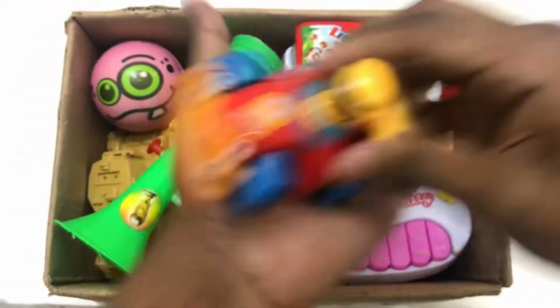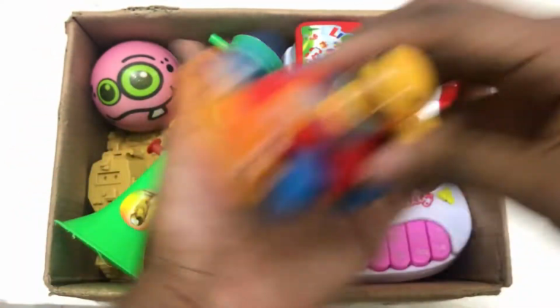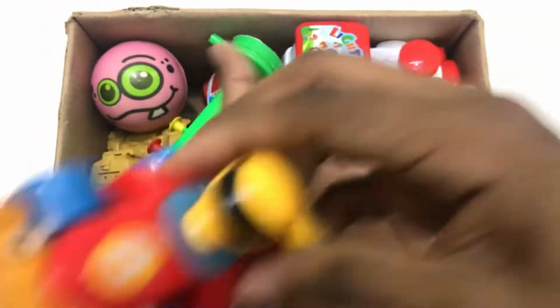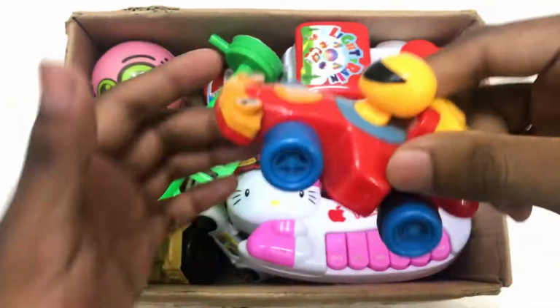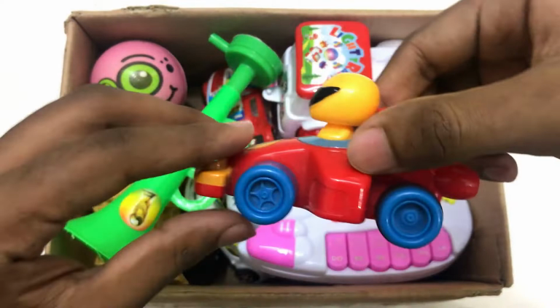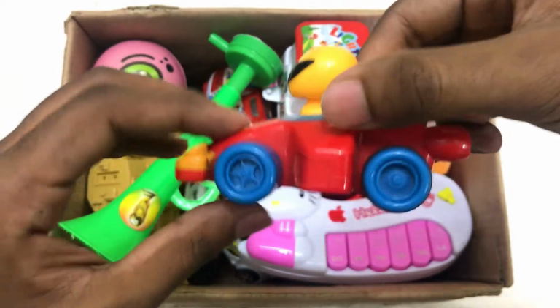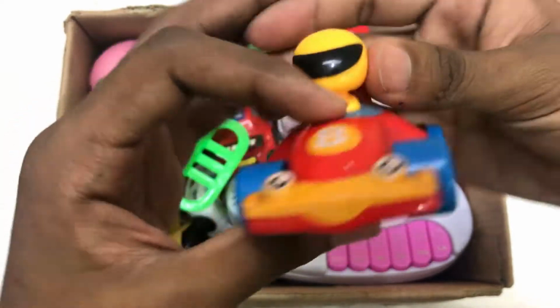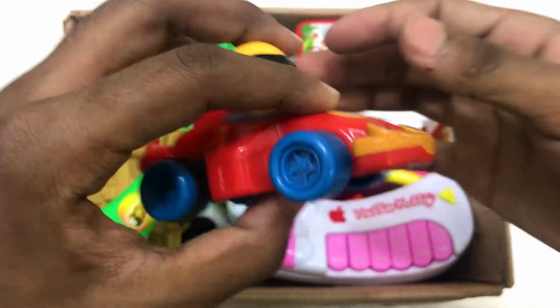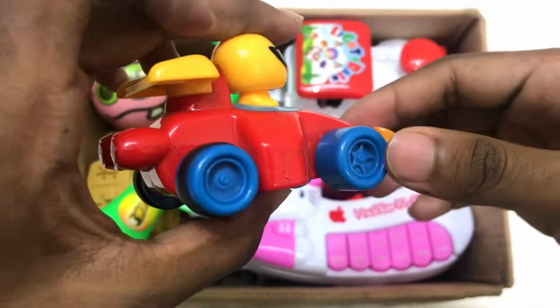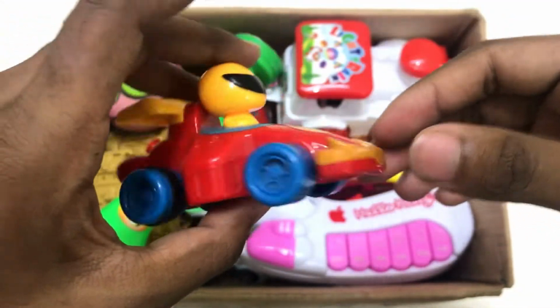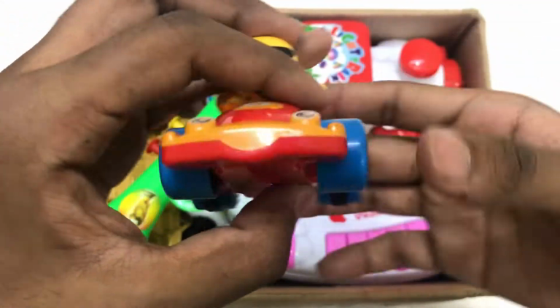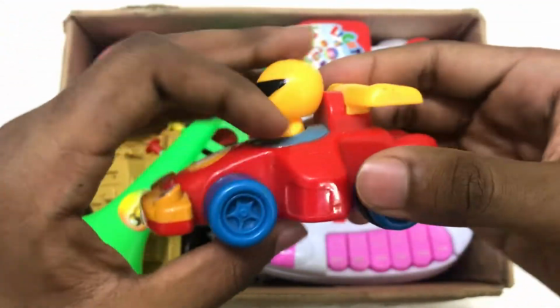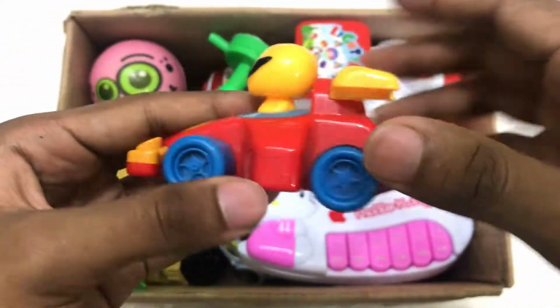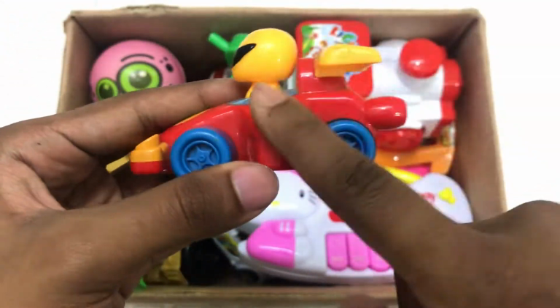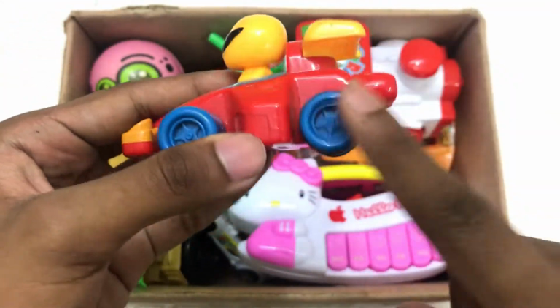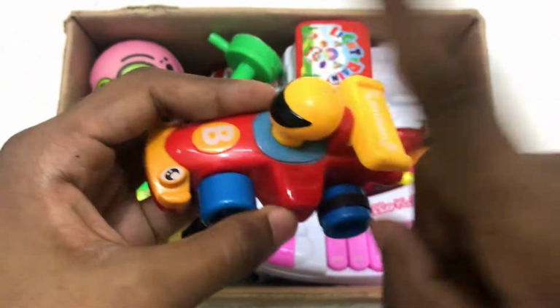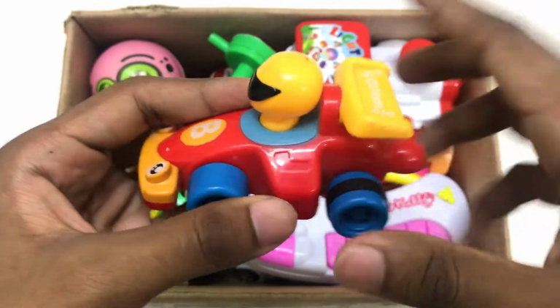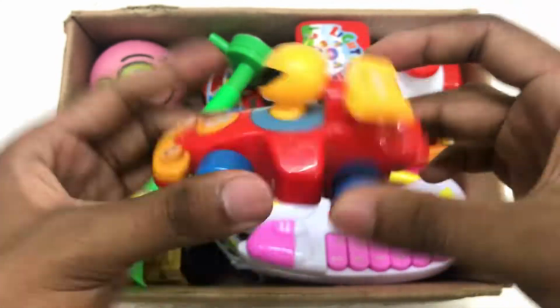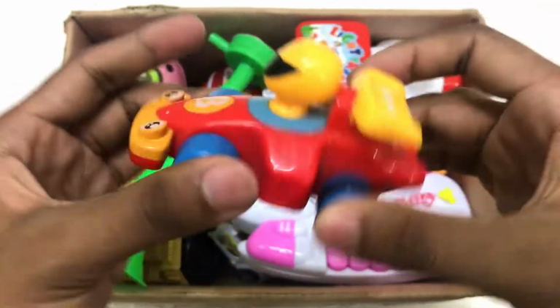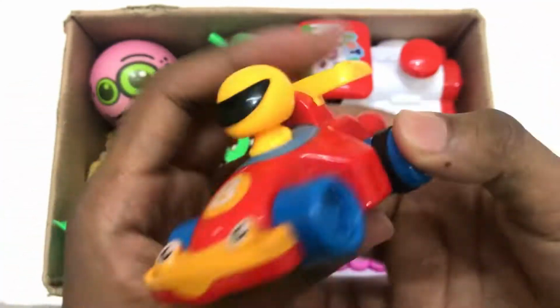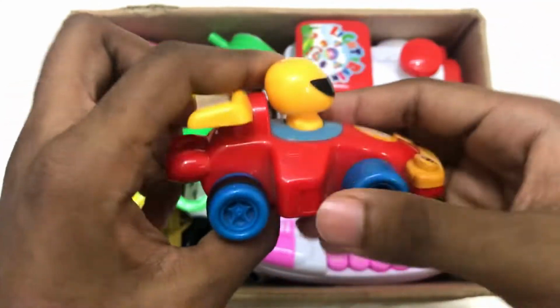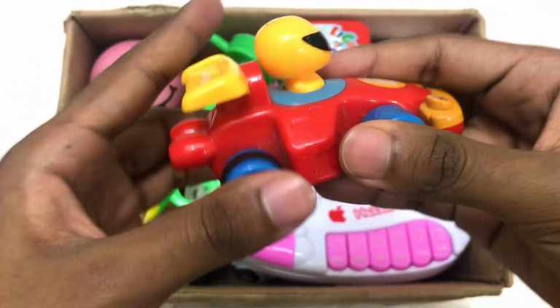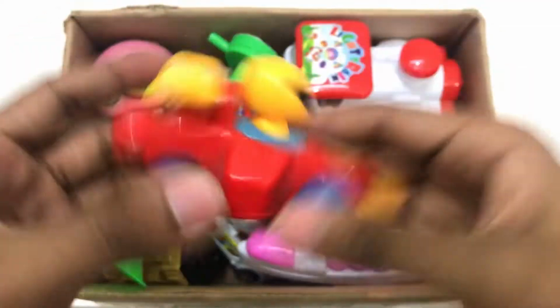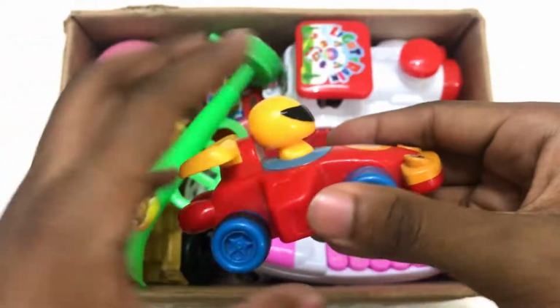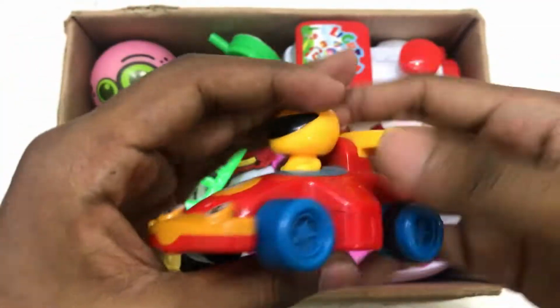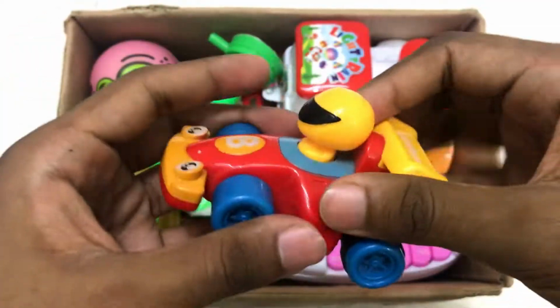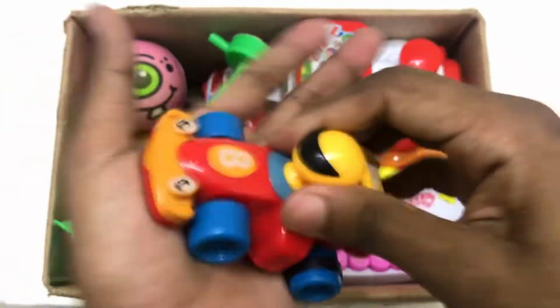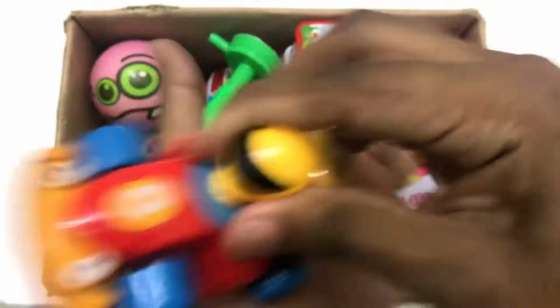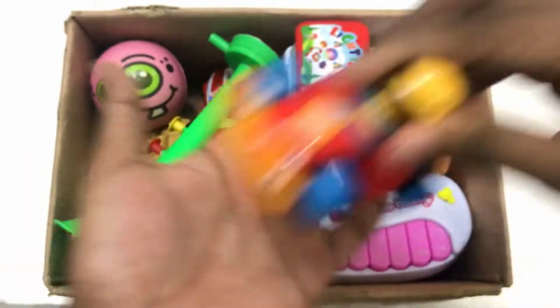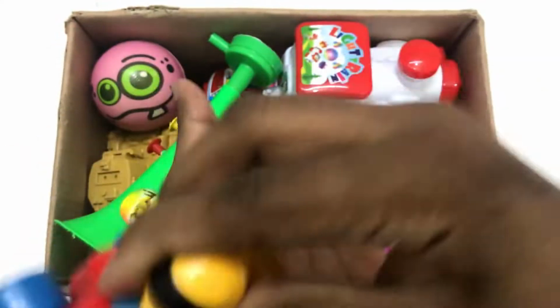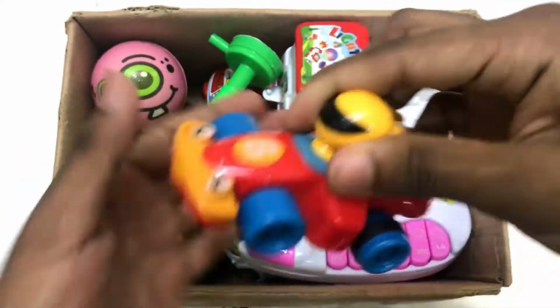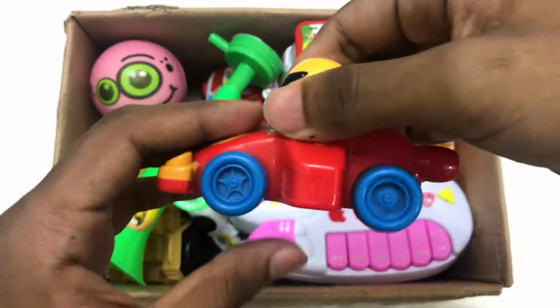Toy high speed racing car! Wow, red, blue and yellow color racing car. Wow, high speed racing car!